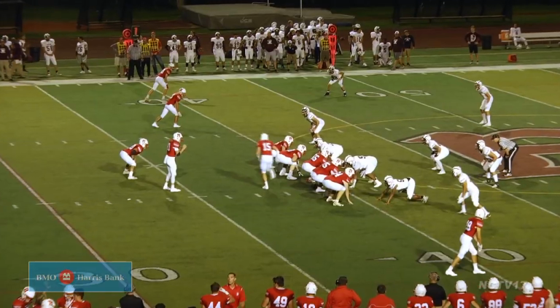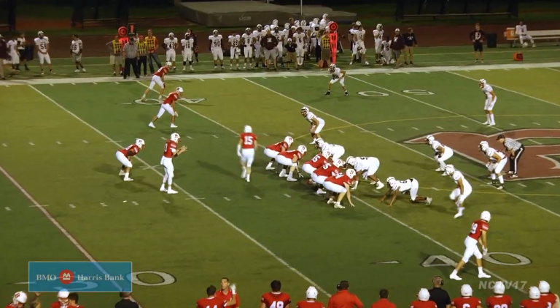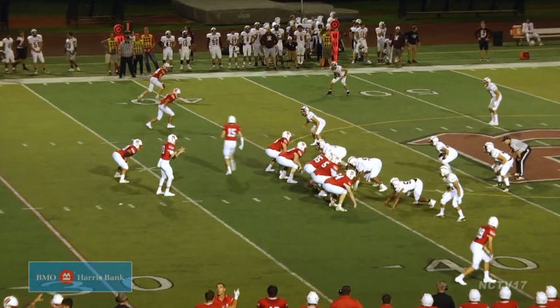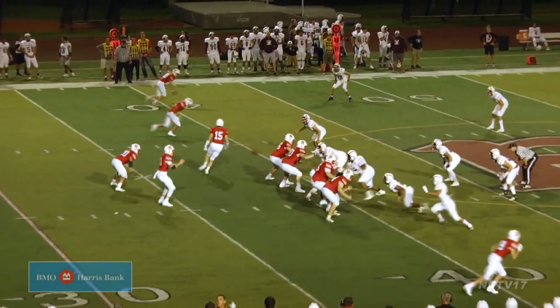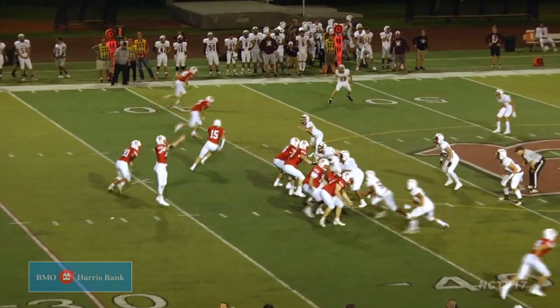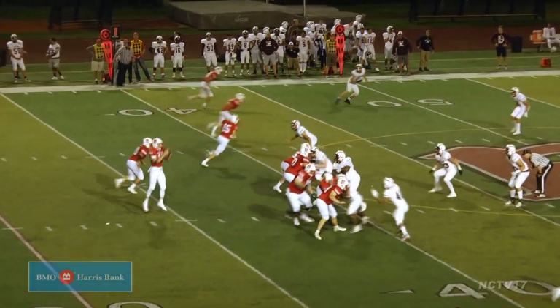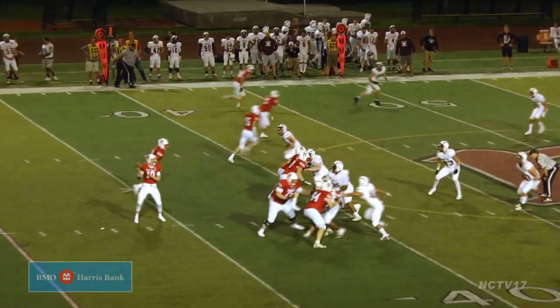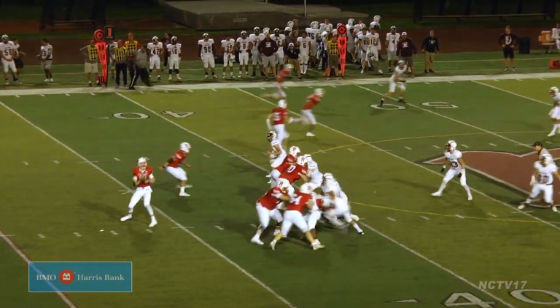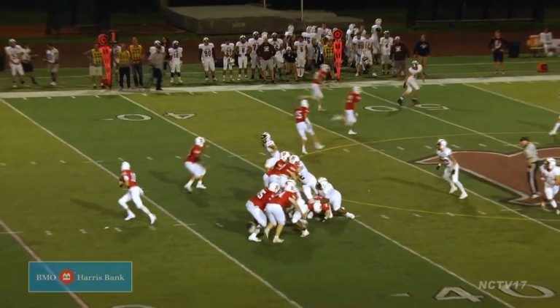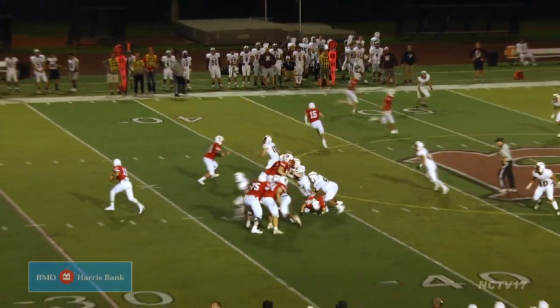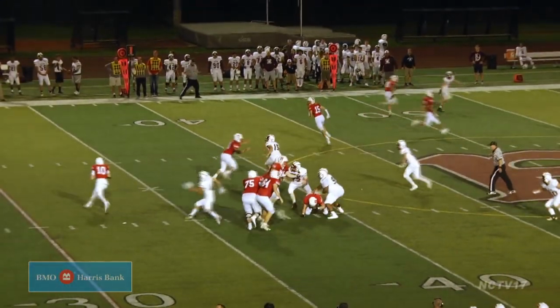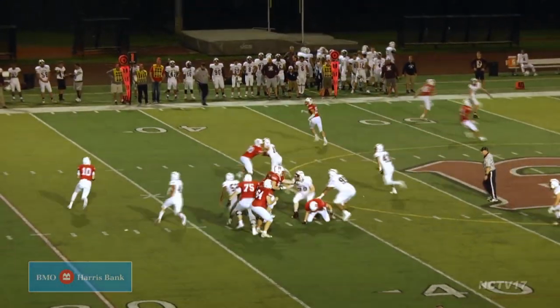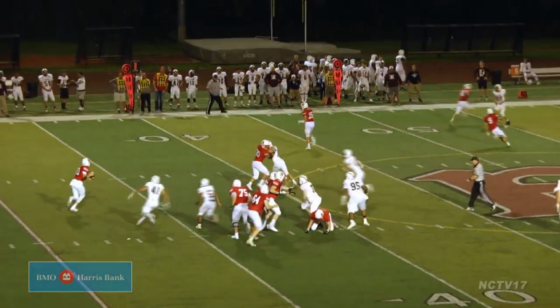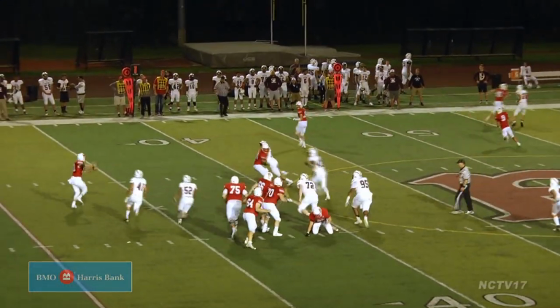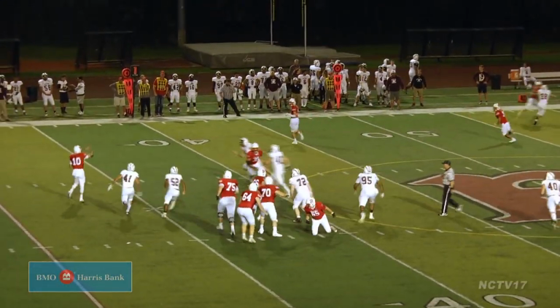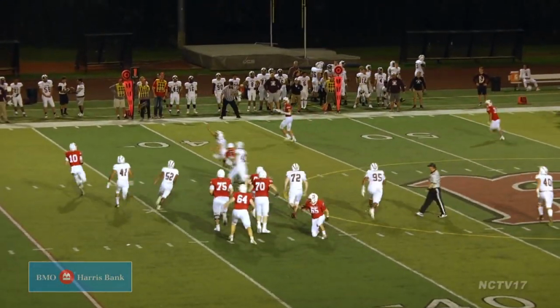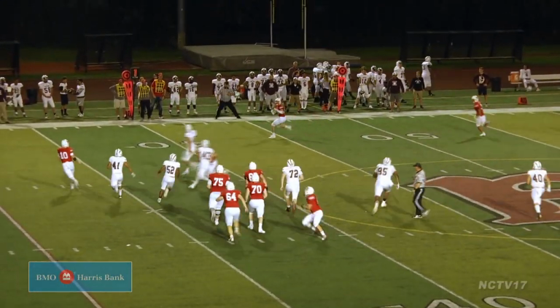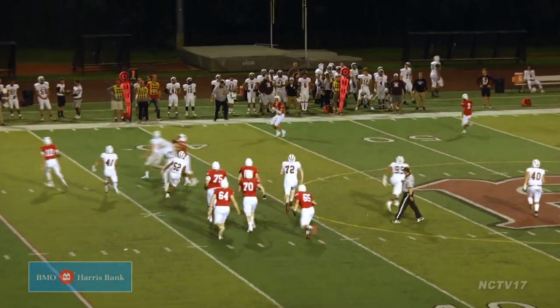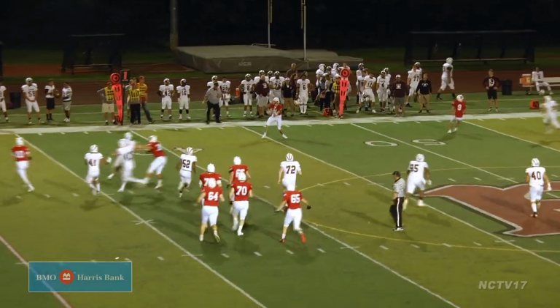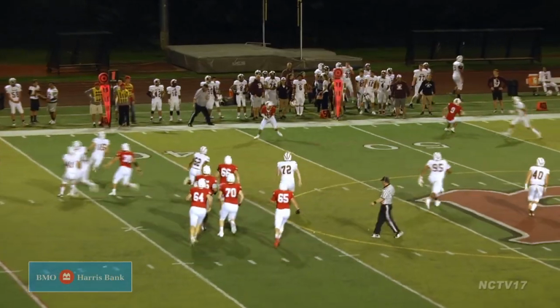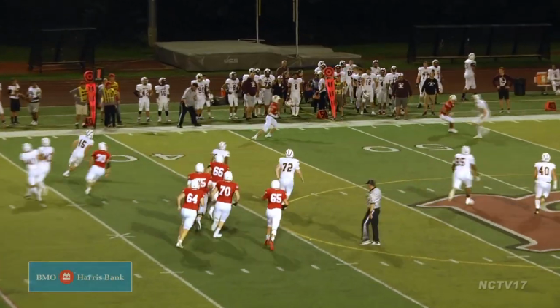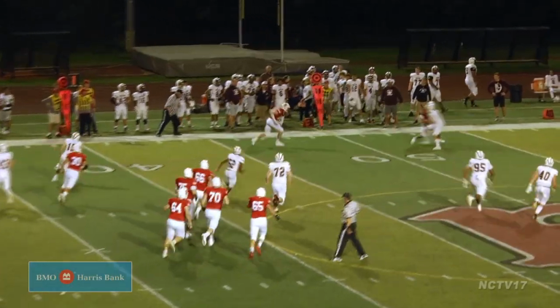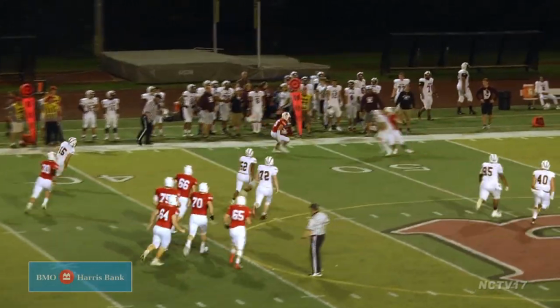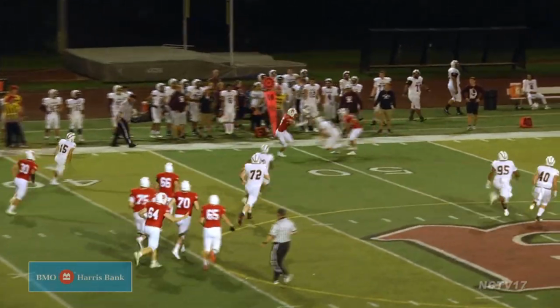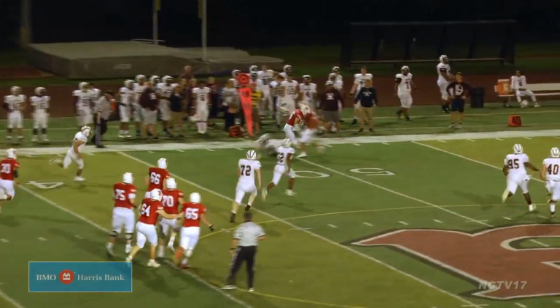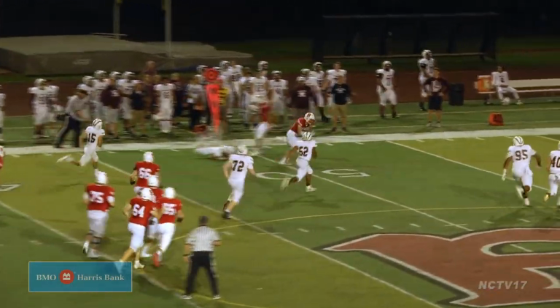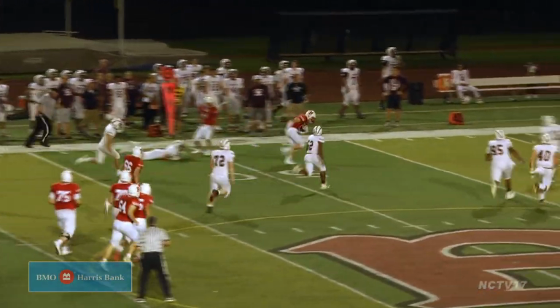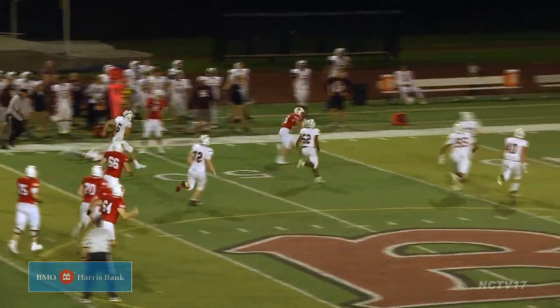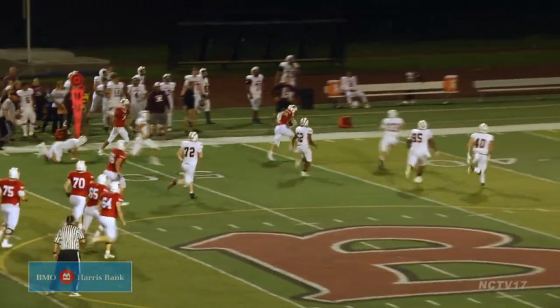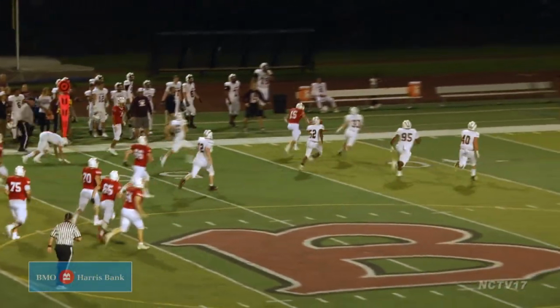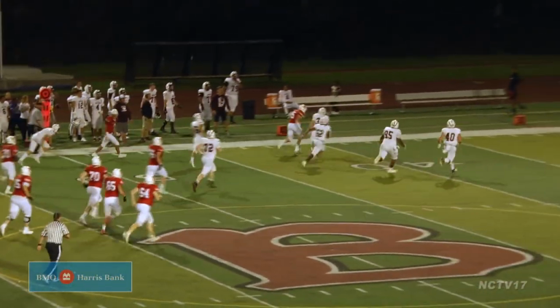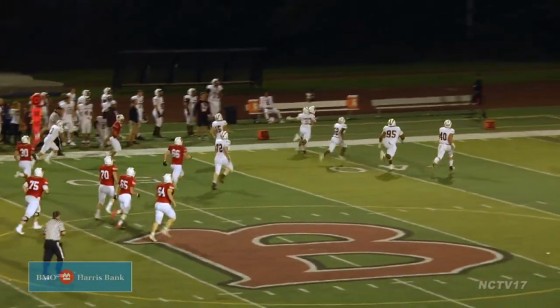After a Bennett touchdown pass from Colin Gillespie to Jonathan Martin, the Red Wings march down the field as Gillespie finds Lucas Kozaba for a big chunk of yards.